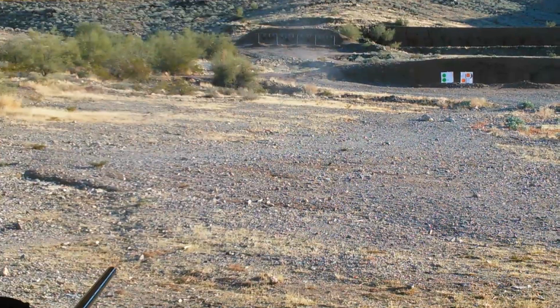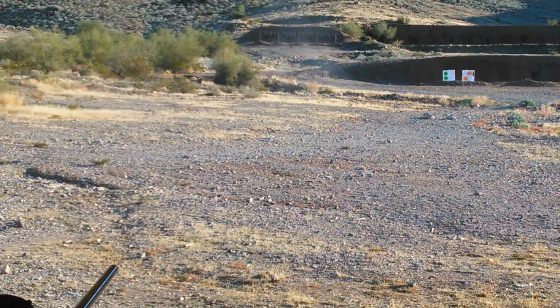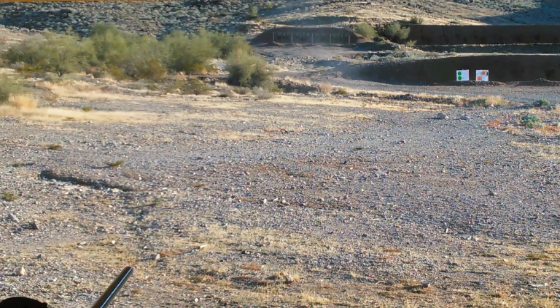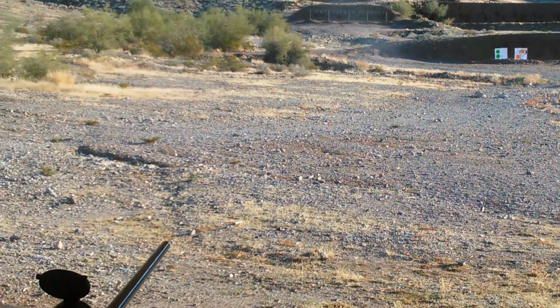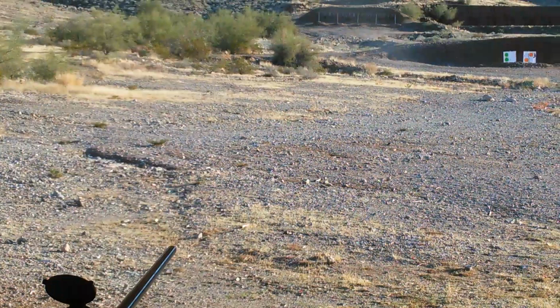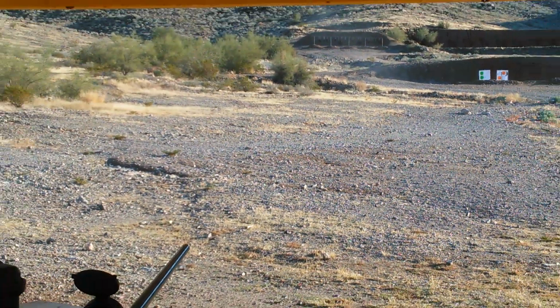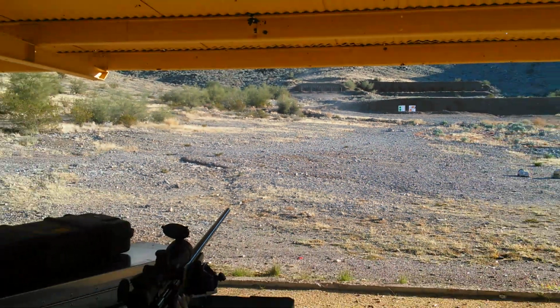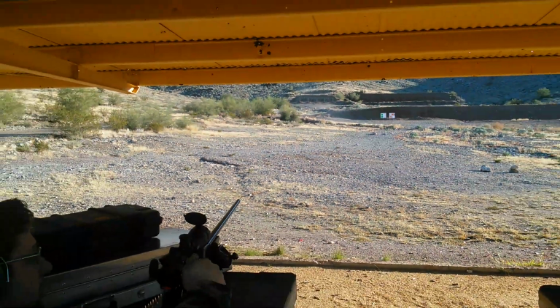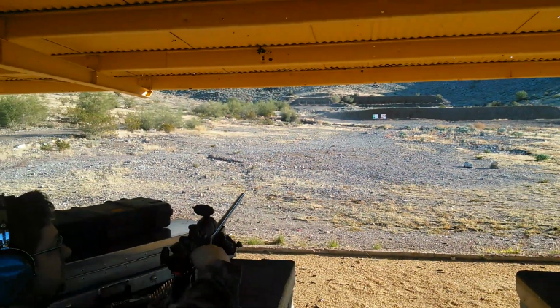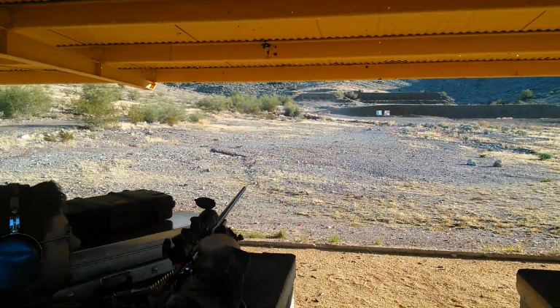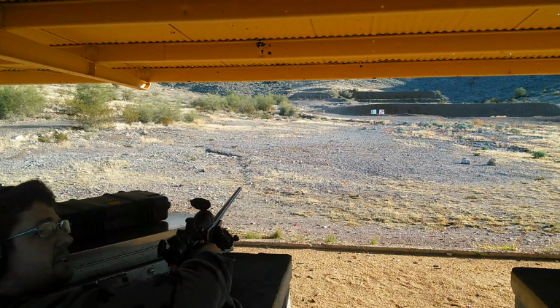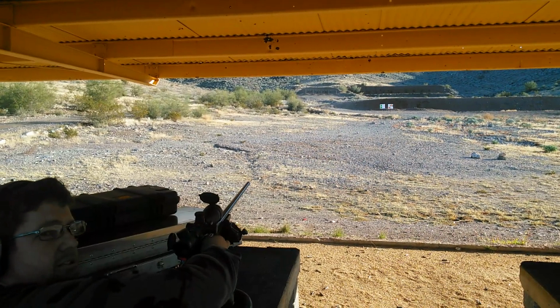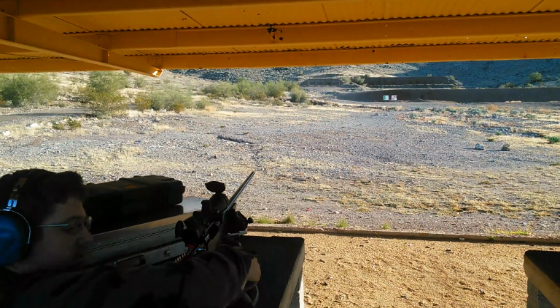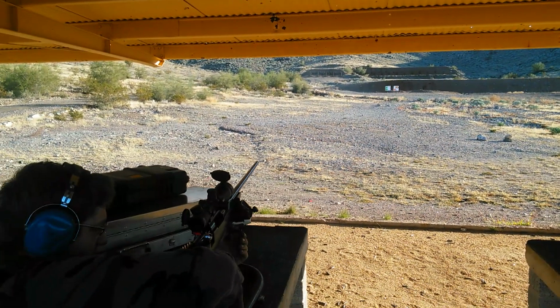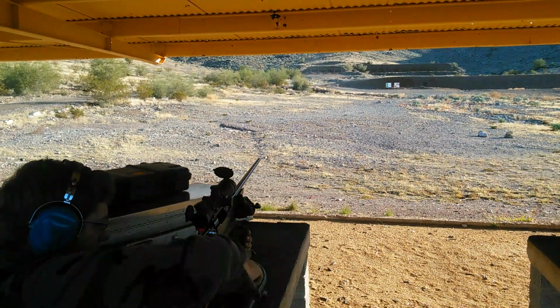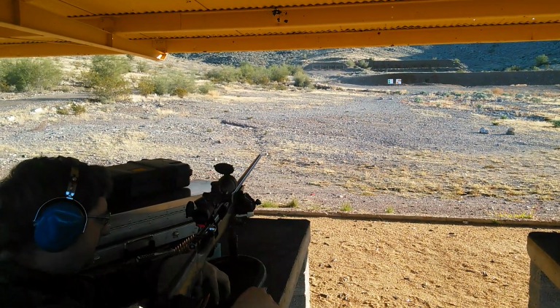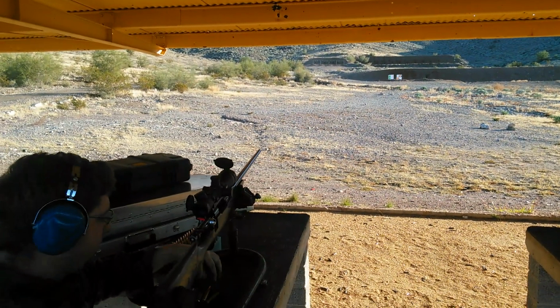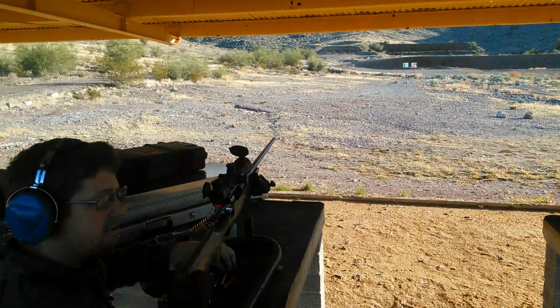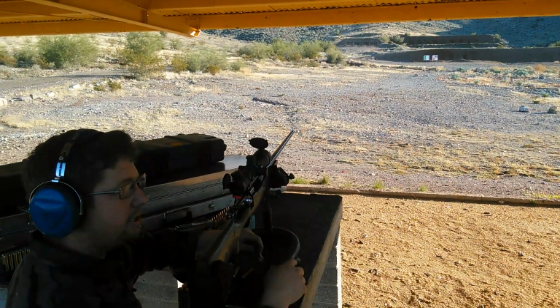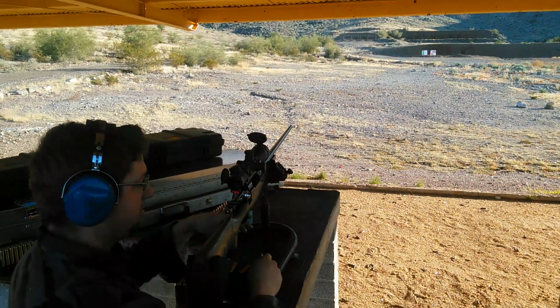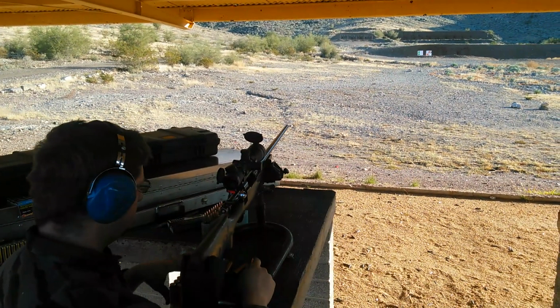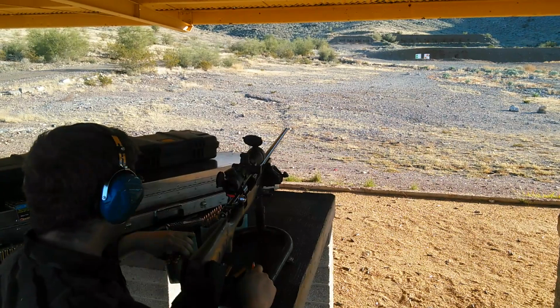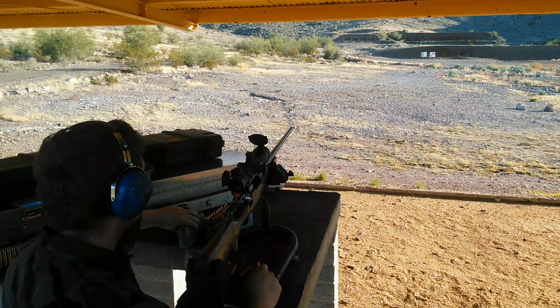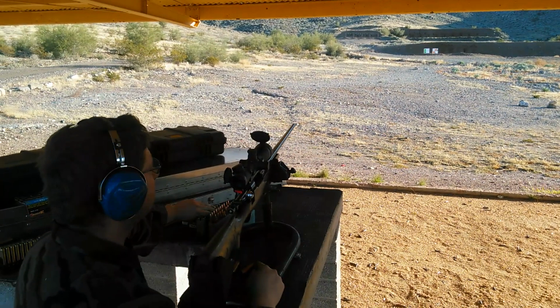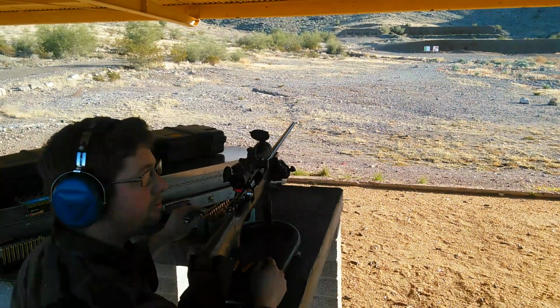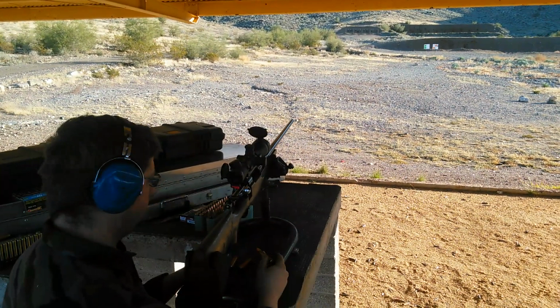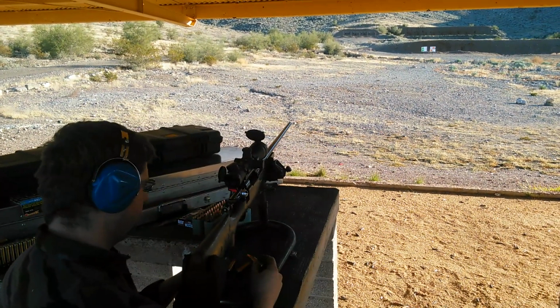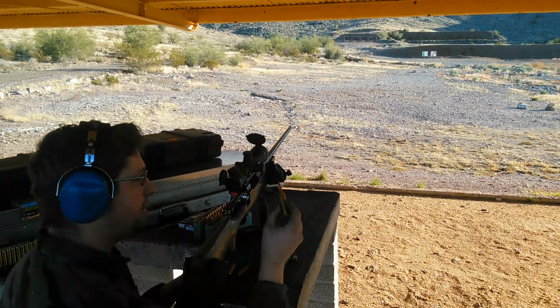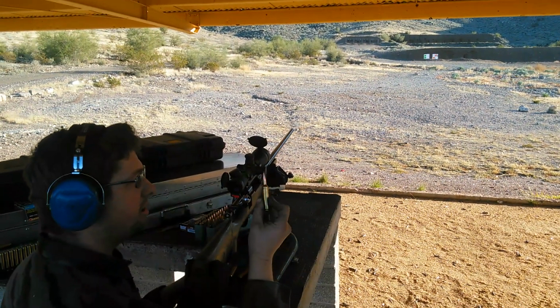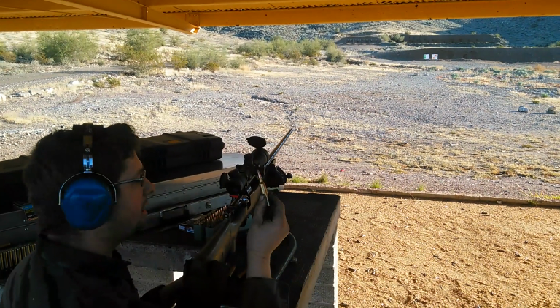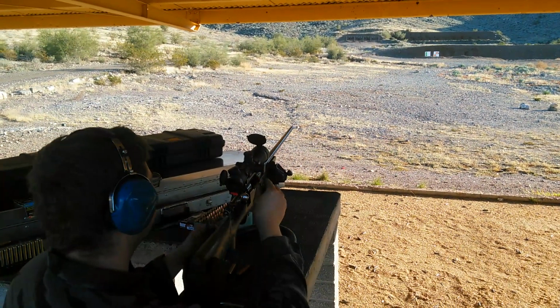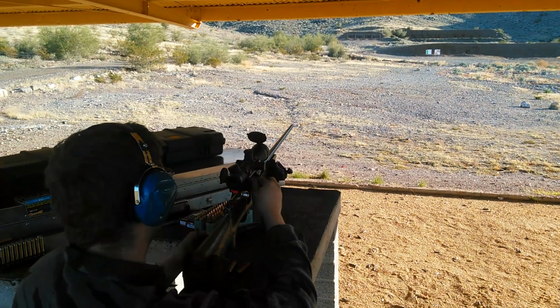Notice the puff at 20 yards — that's the bullet disintegrating, centrifugally expanding and the lead vaporizing. I'll now shoot a Nosler Accubond Long Range.